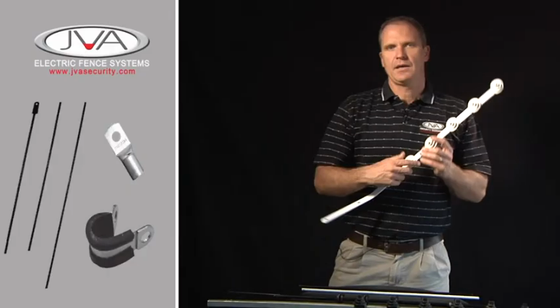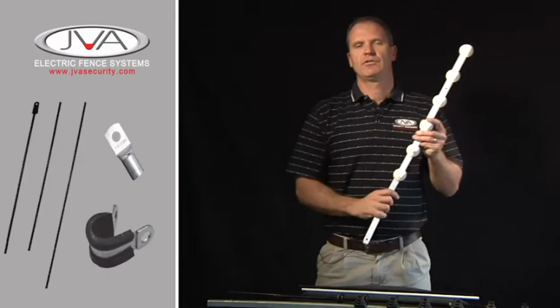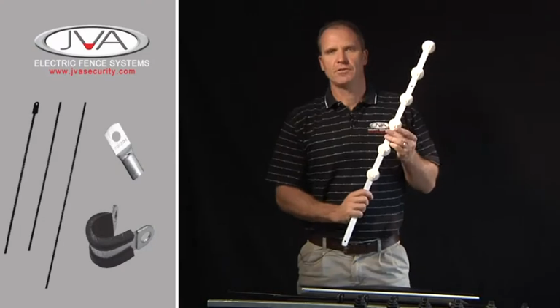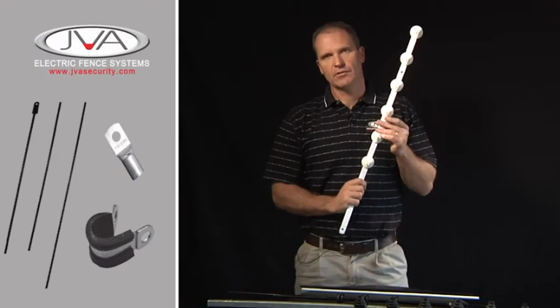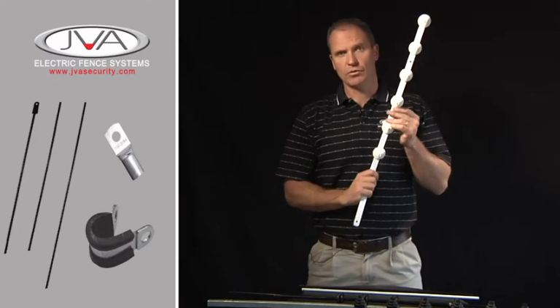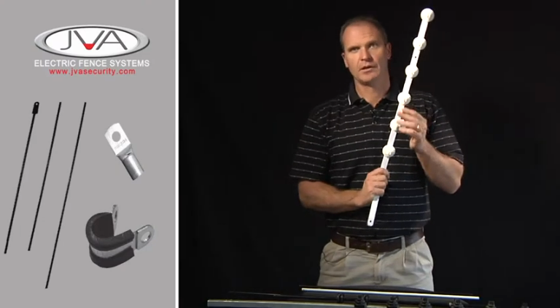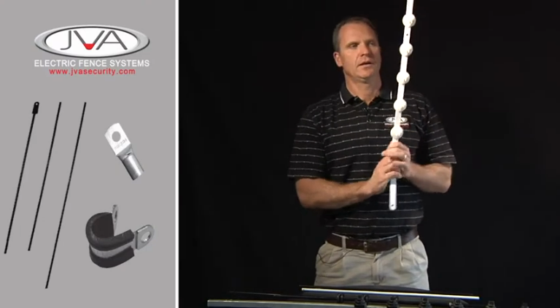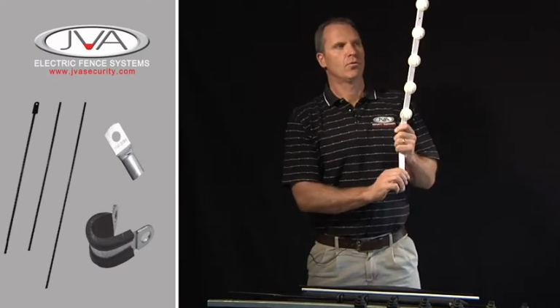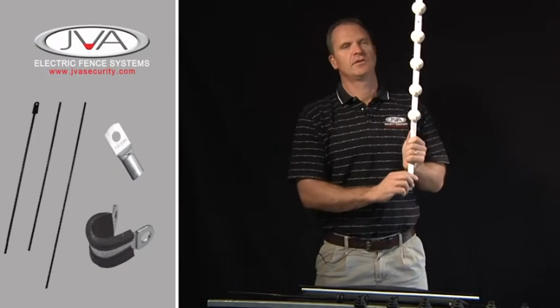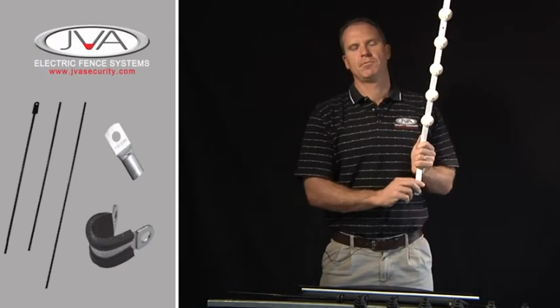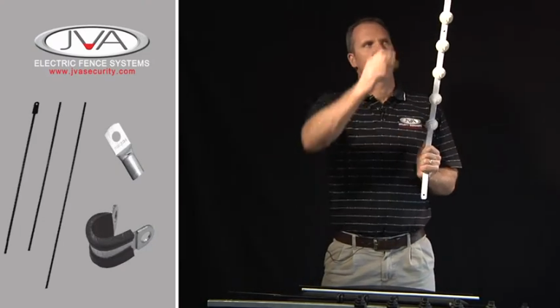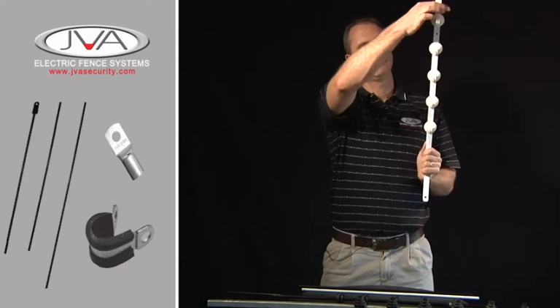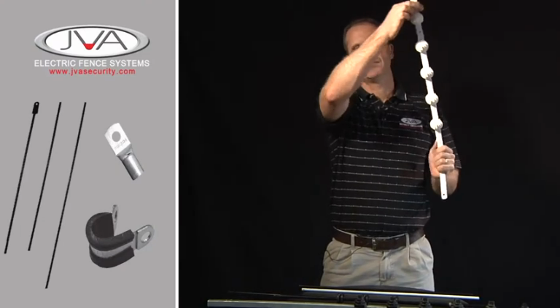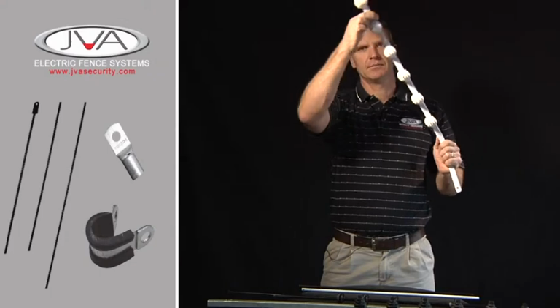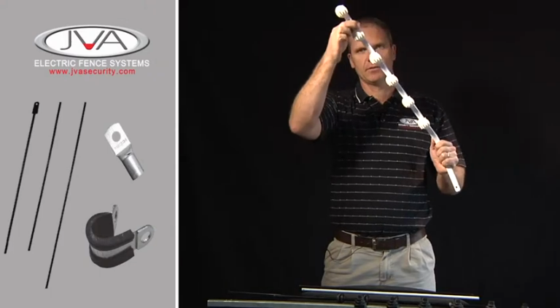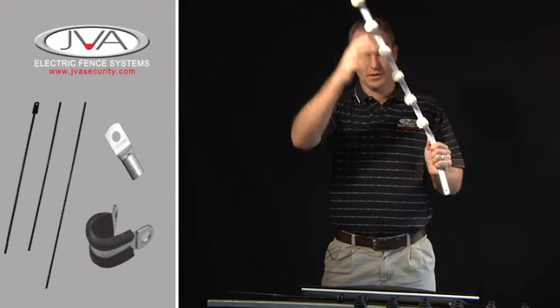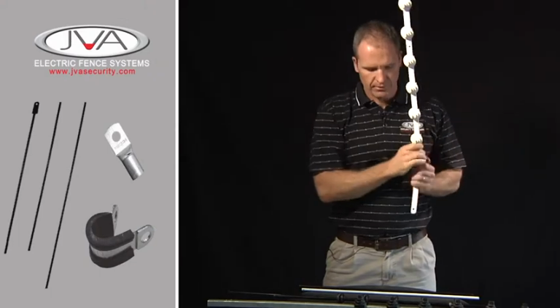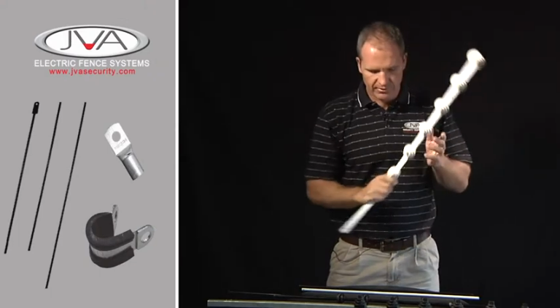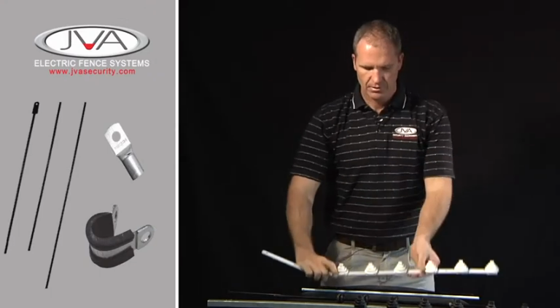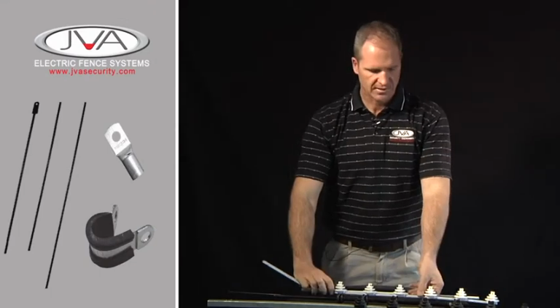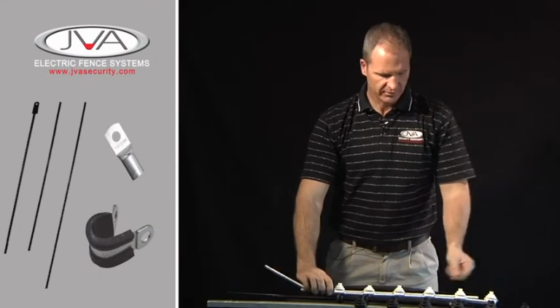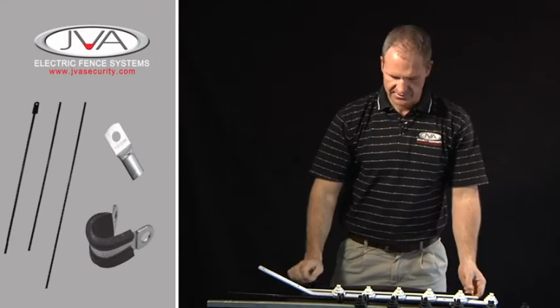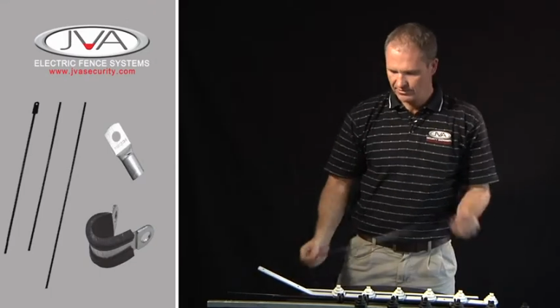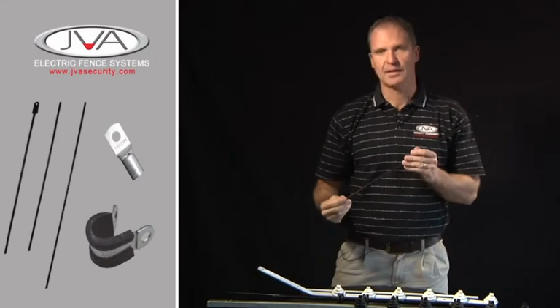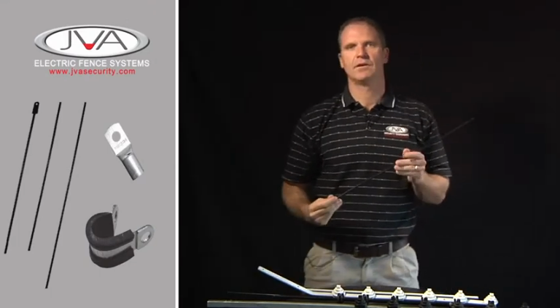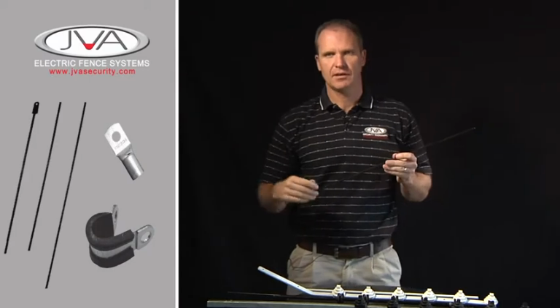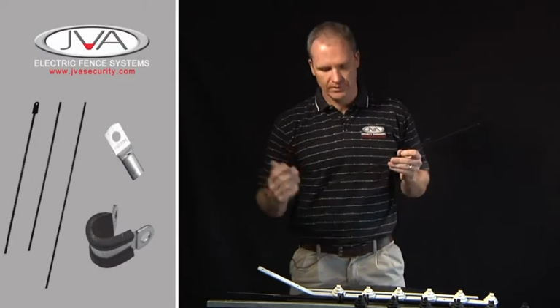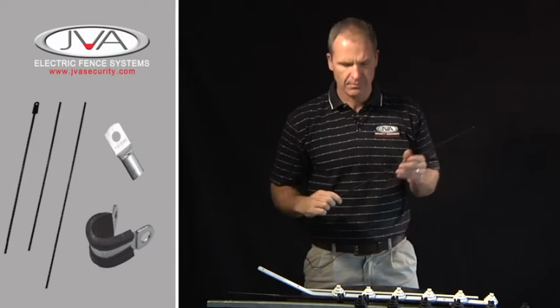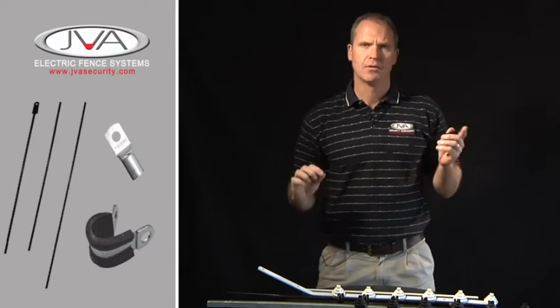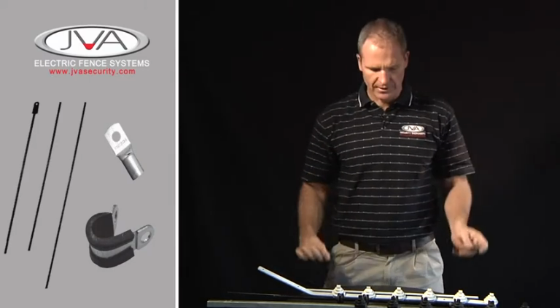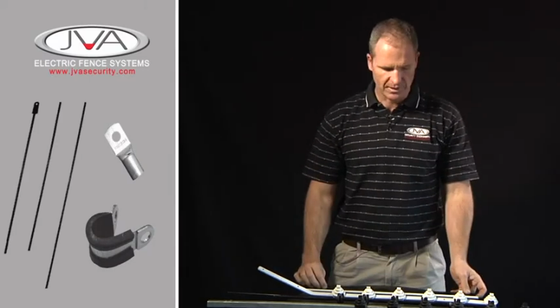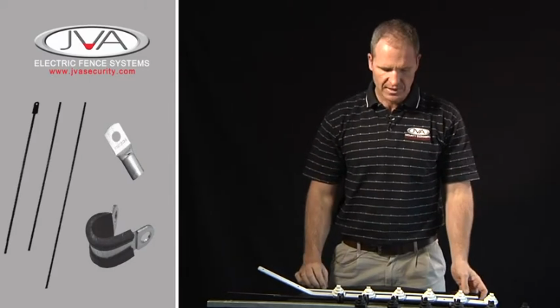Any electric fence is only as good as the corner. If the corner is not done properly and the wire is under tension, the bracket is going to pull left. For this reason, we sell electric fencing stays, again in various colours, galvanising or powder coated black or white.